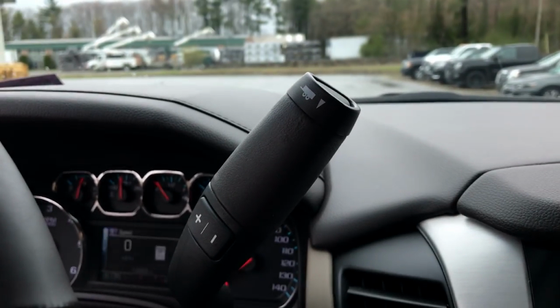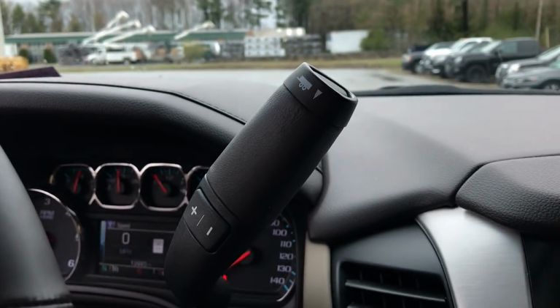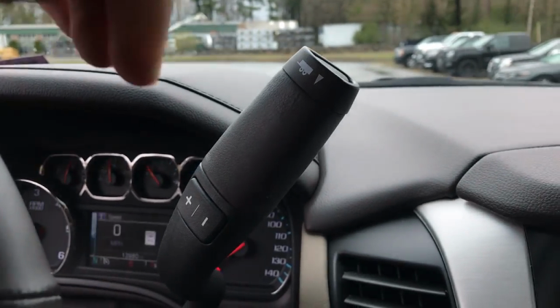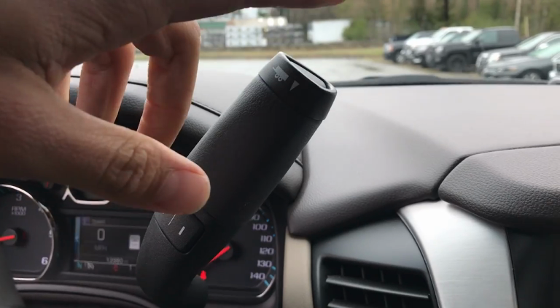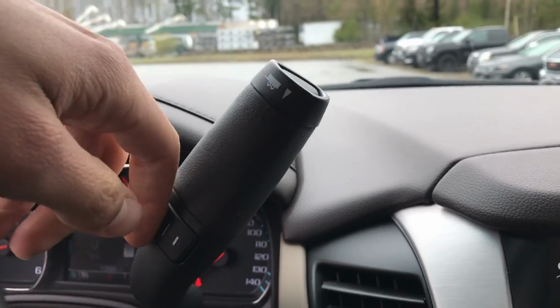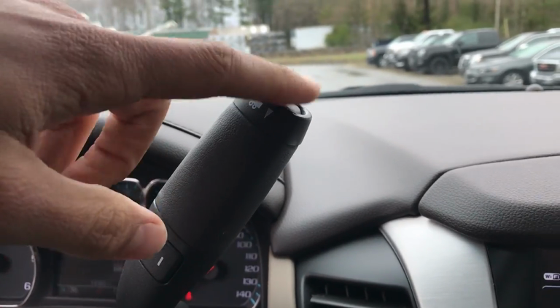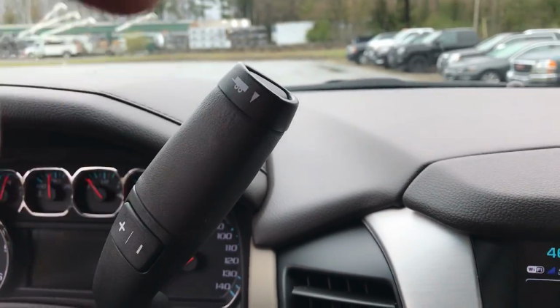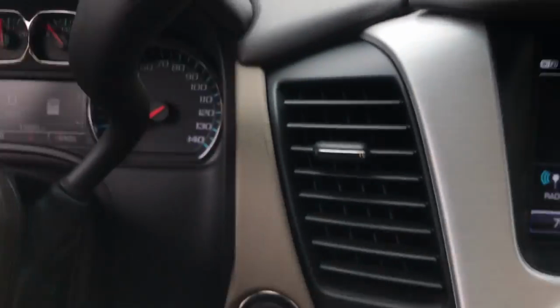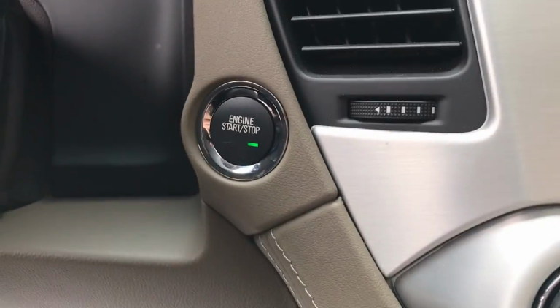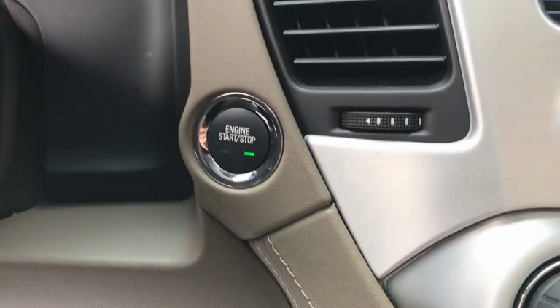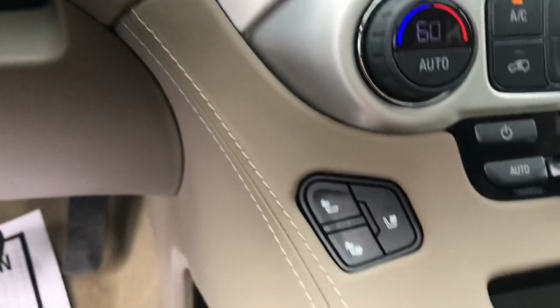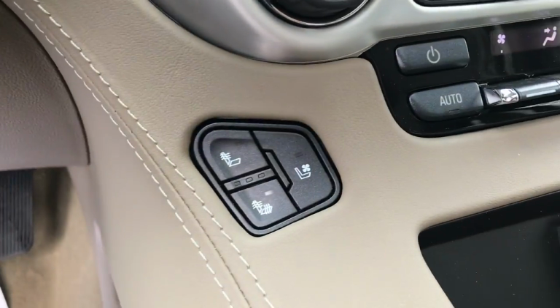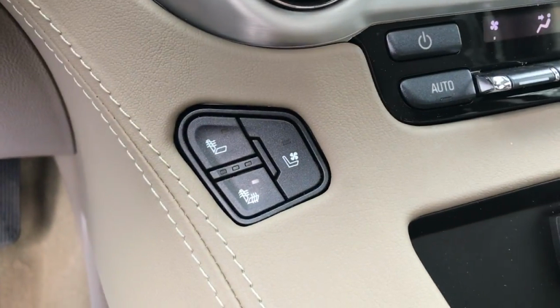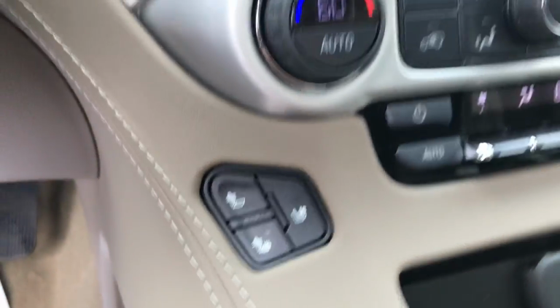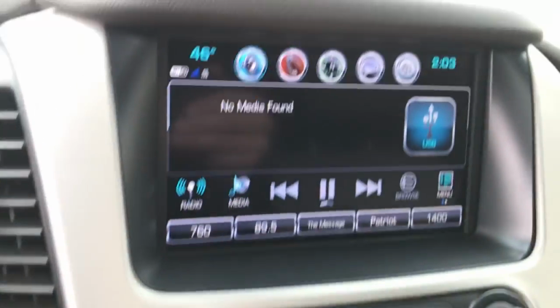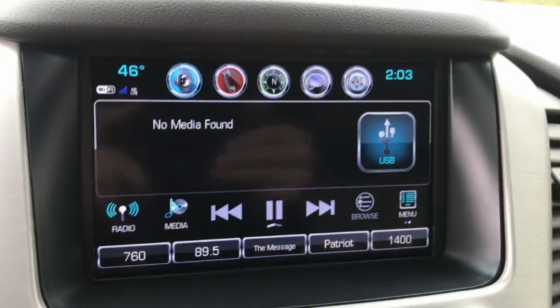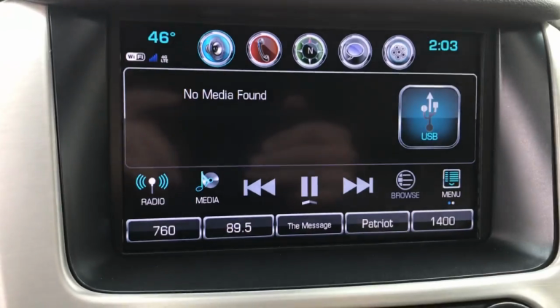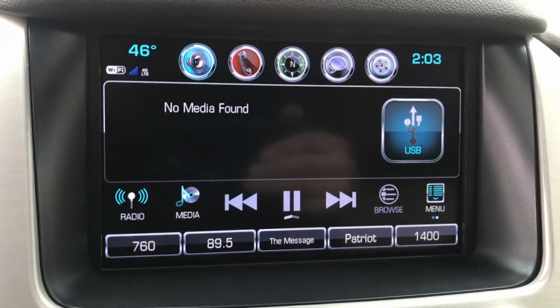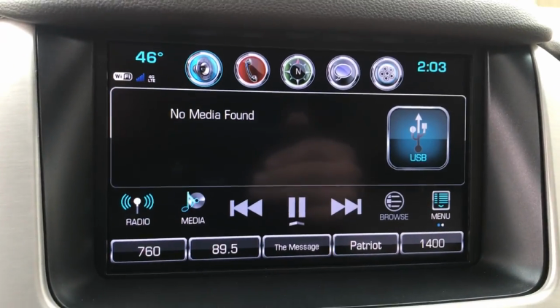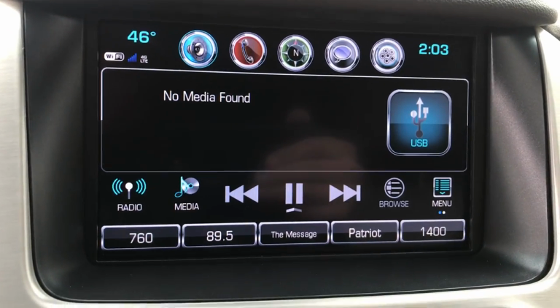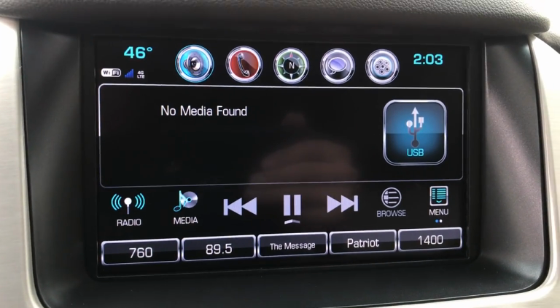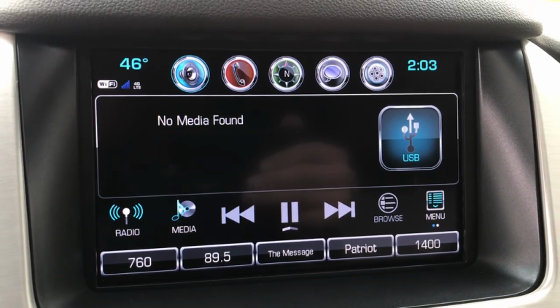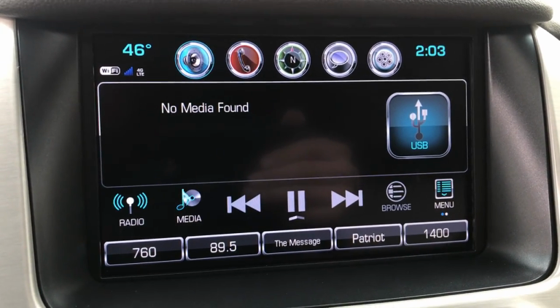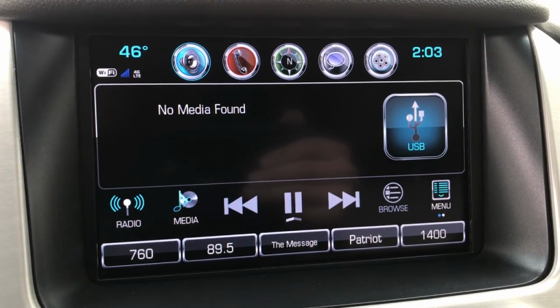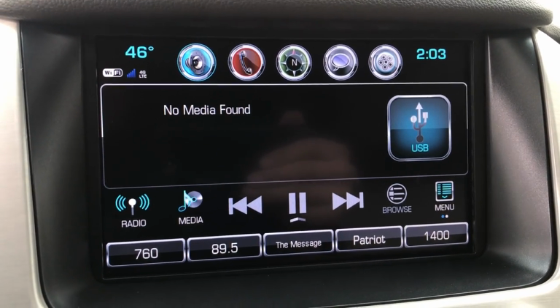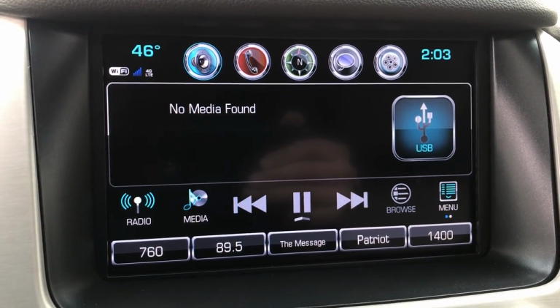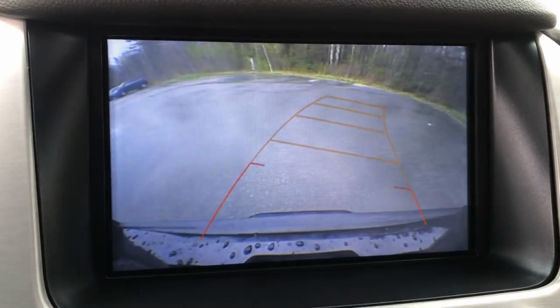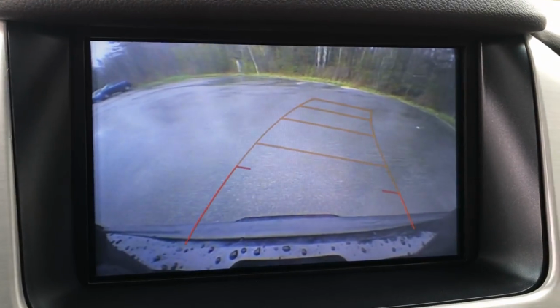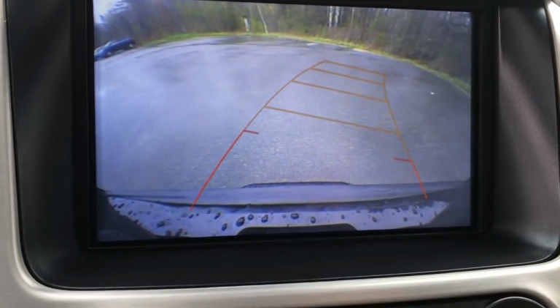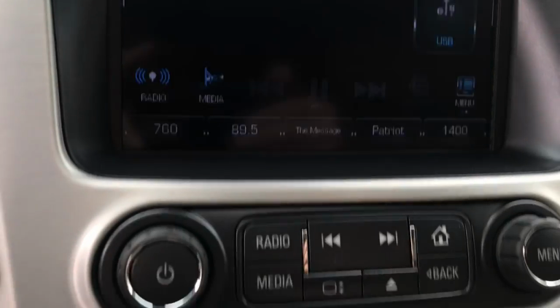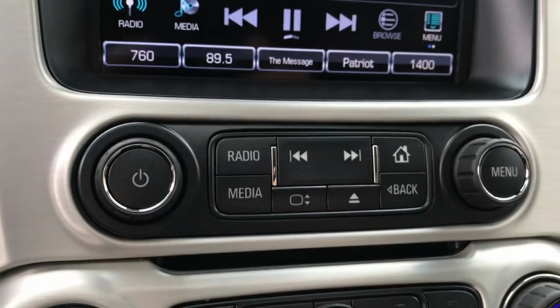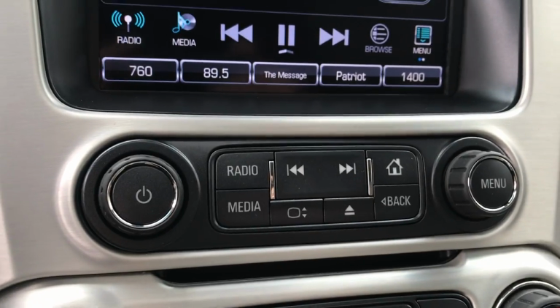You've got your column shifter with manual mode and tow haul mode. You also have push button start, and heated and ventilated front seats in this vehicle as well. There's your aux input, all your different media, your navigation, audio system, as well as your backup camera — controls for that are right there.